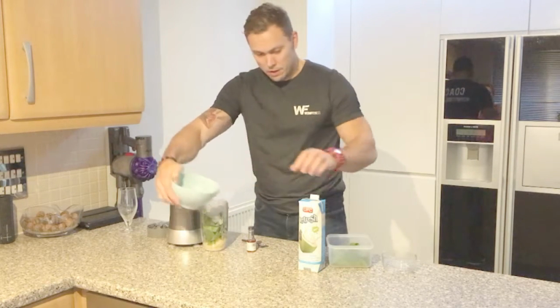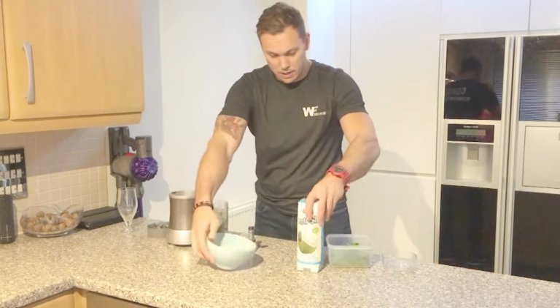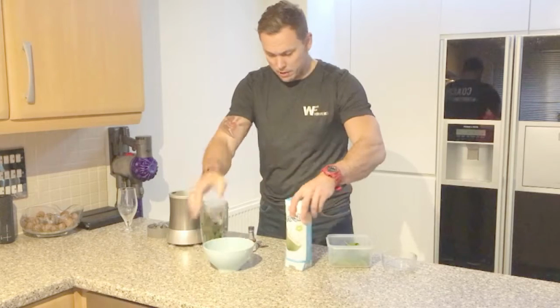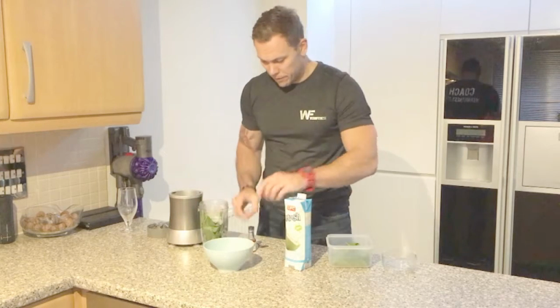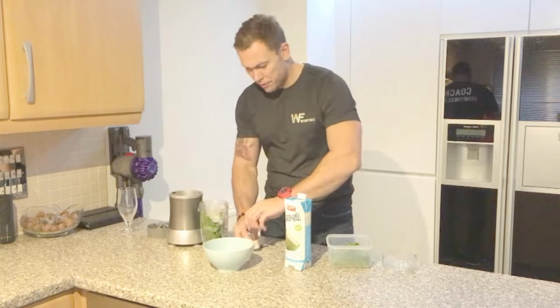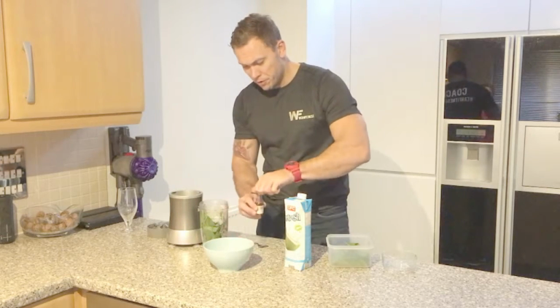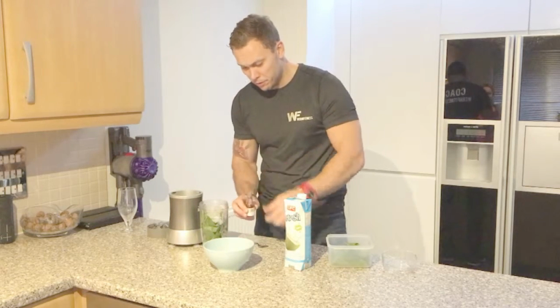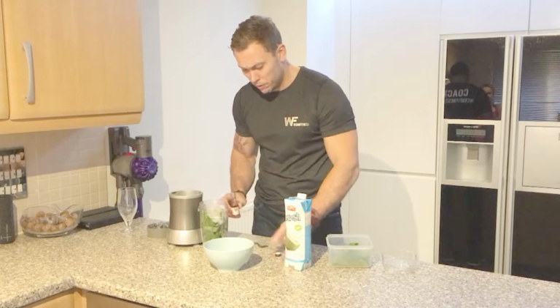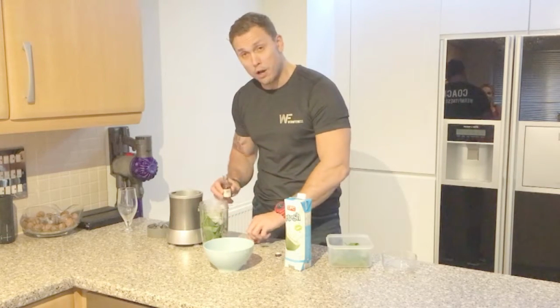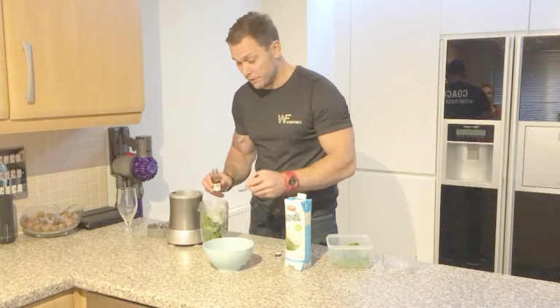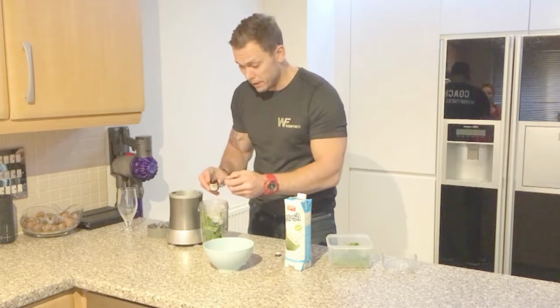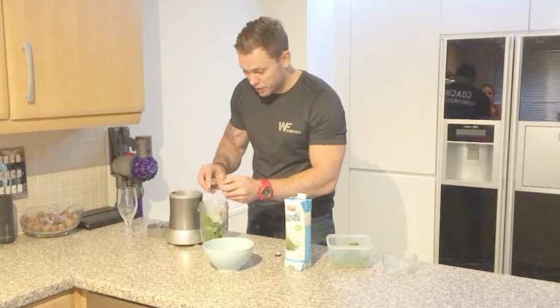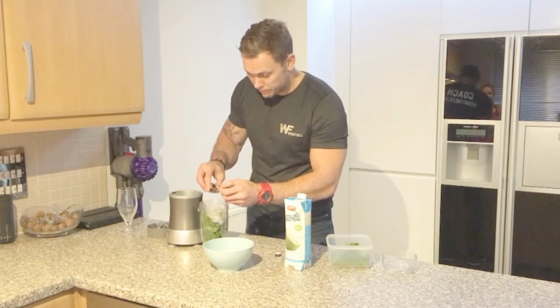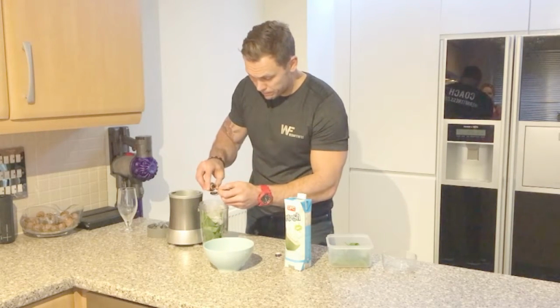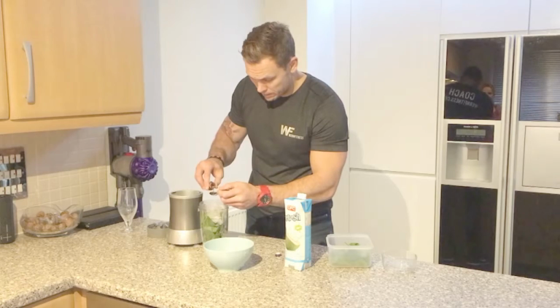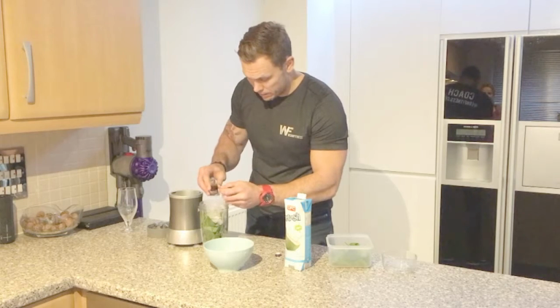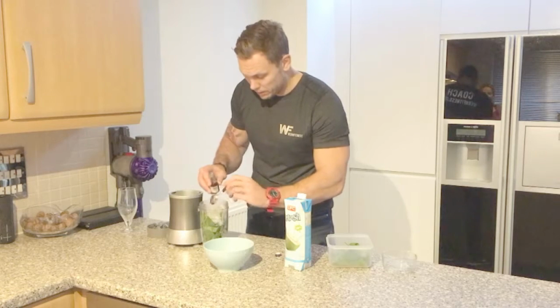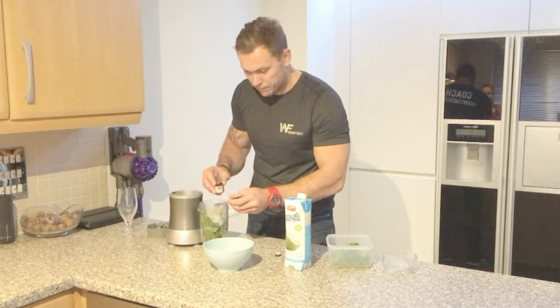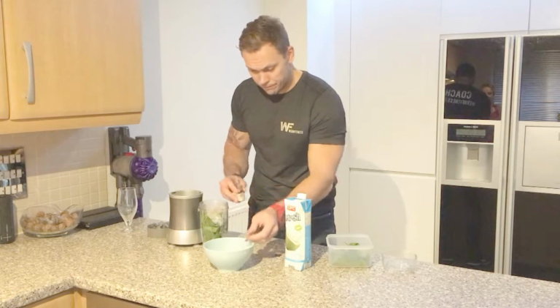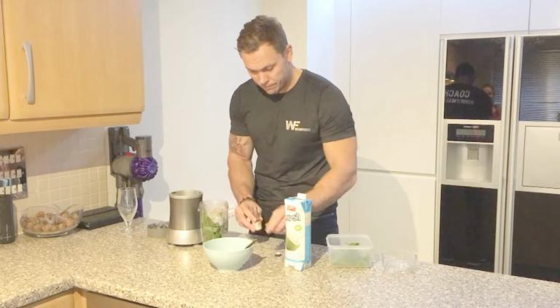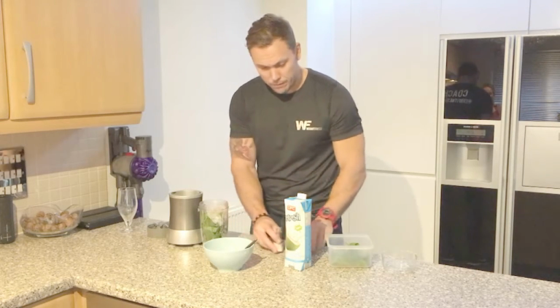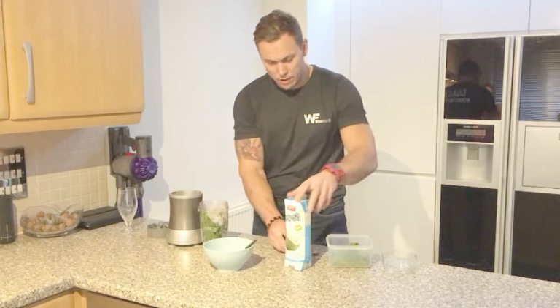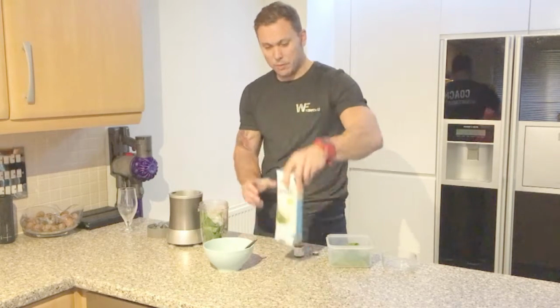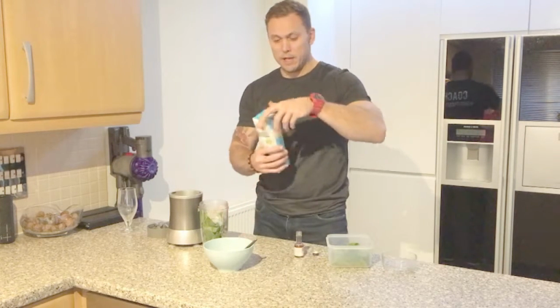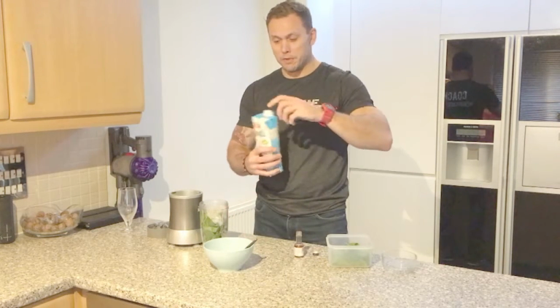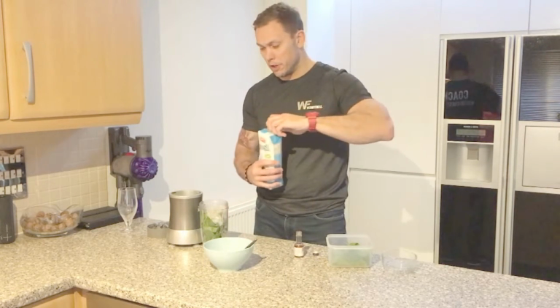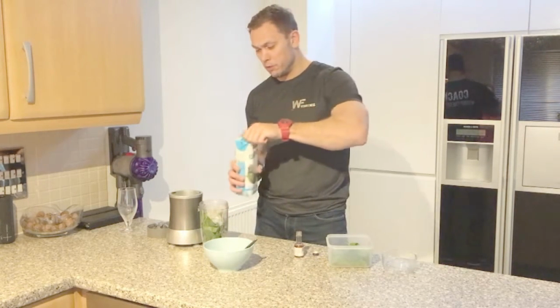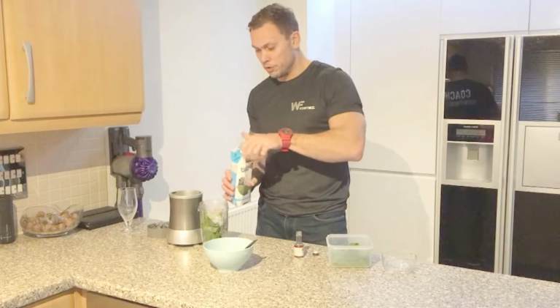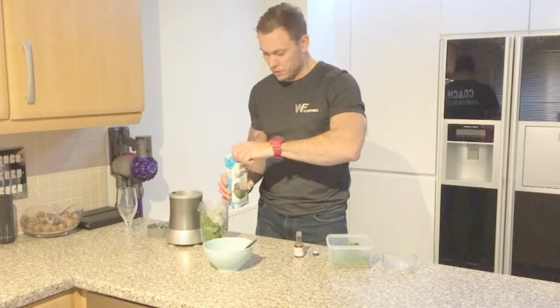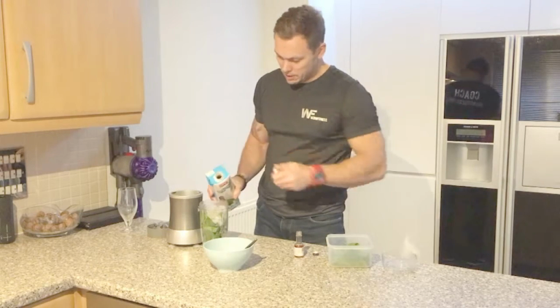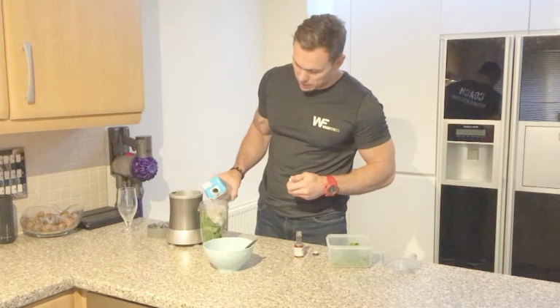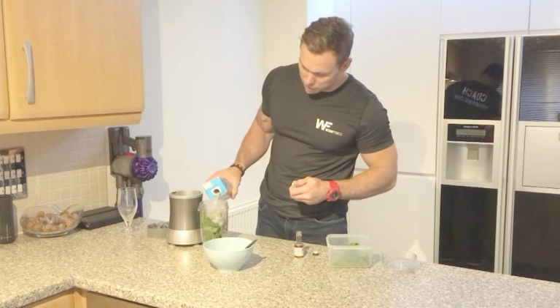And then half a spoonful of vanilla extract. And then we're going to add a little bit of coconut water to the mixture.